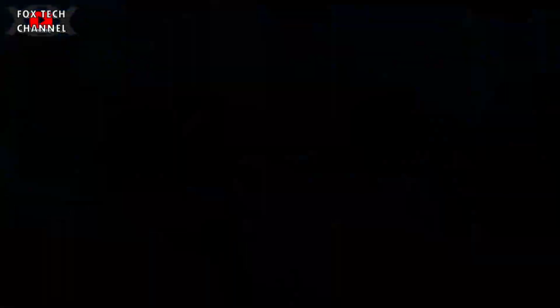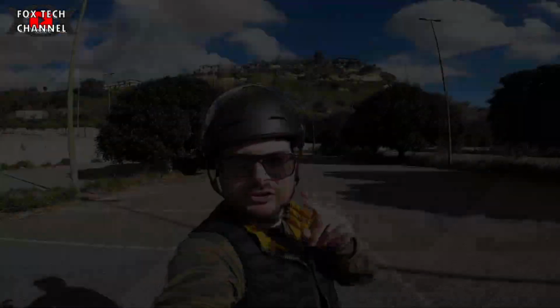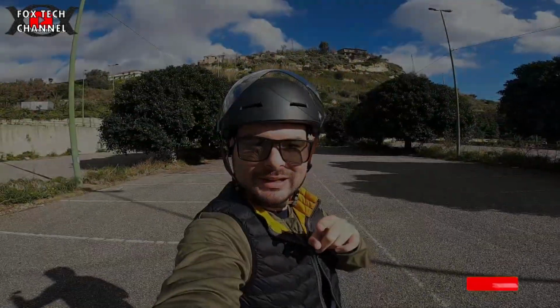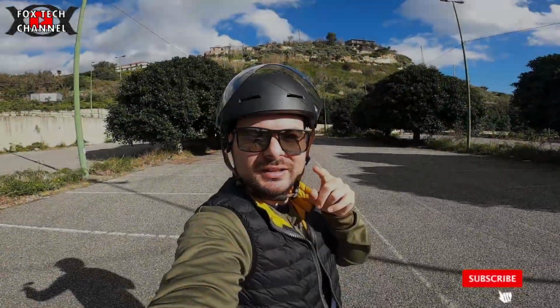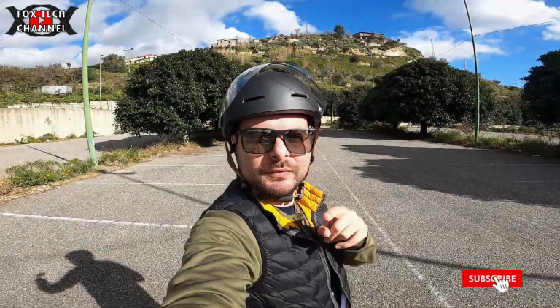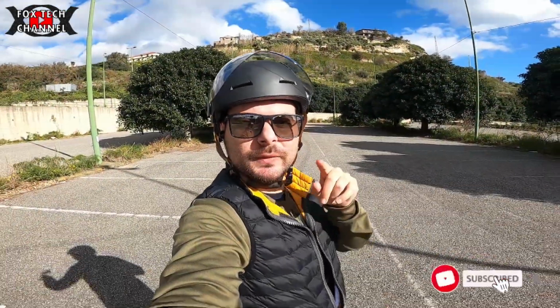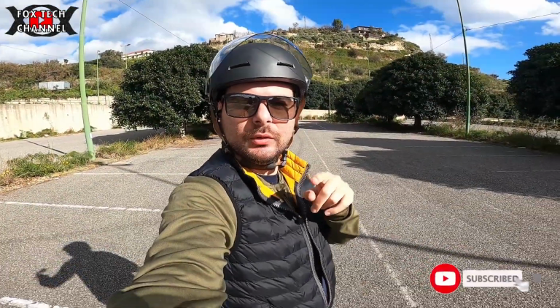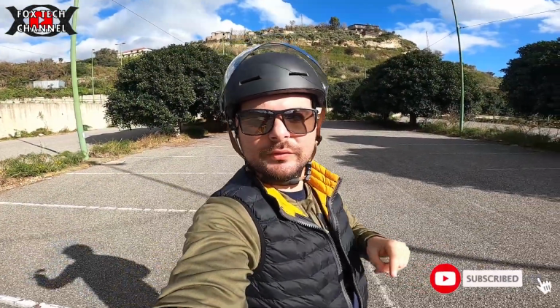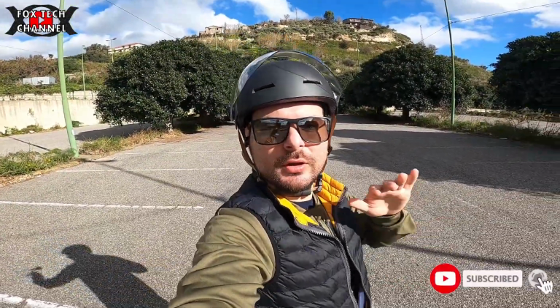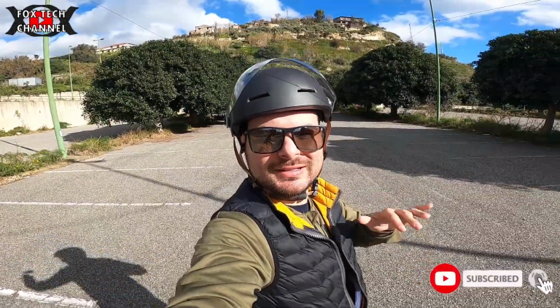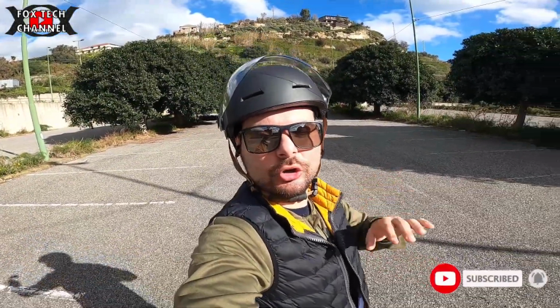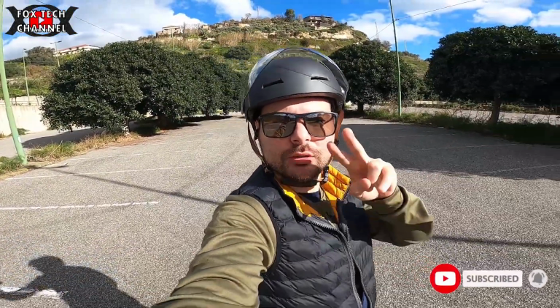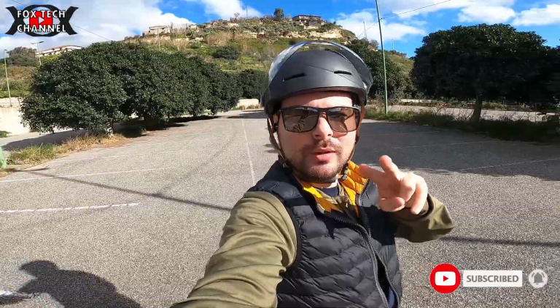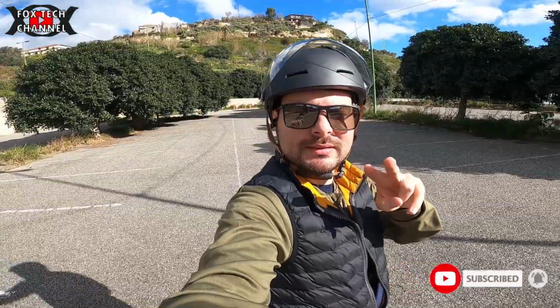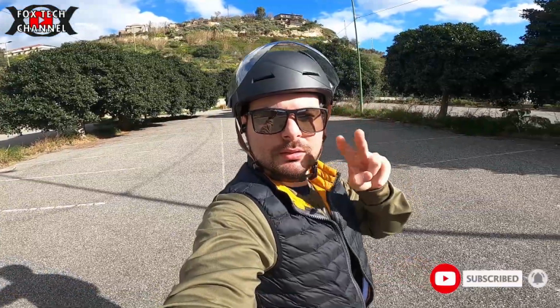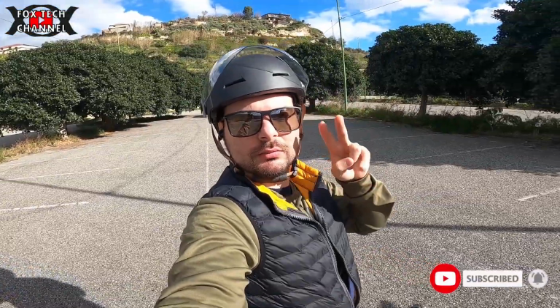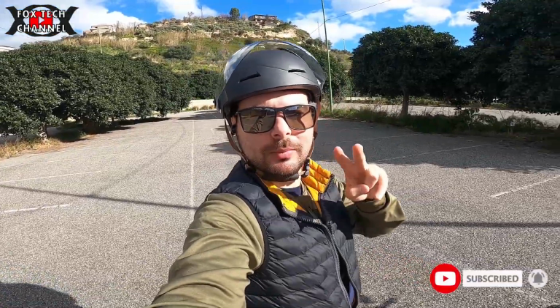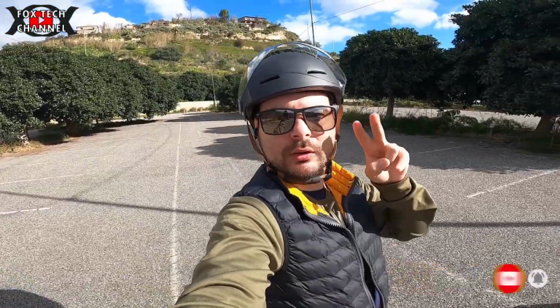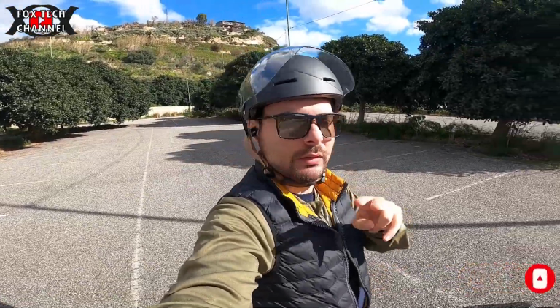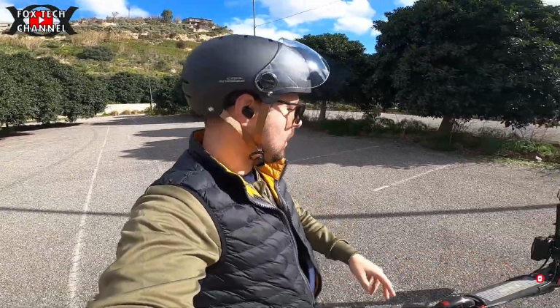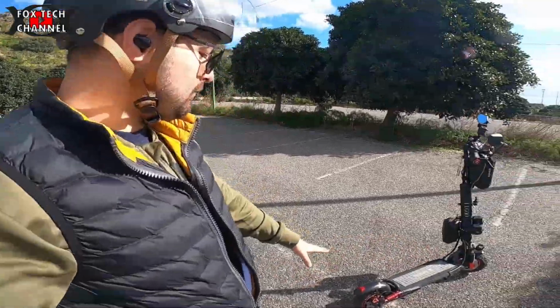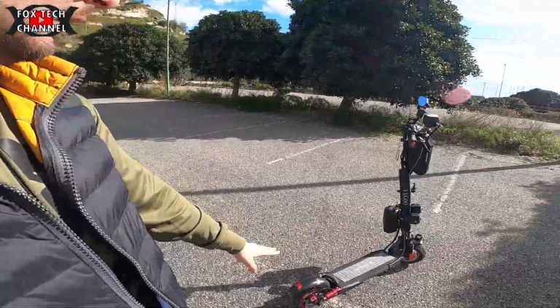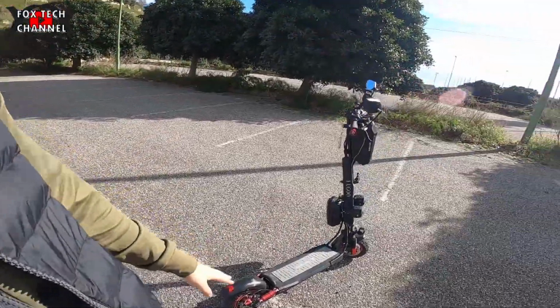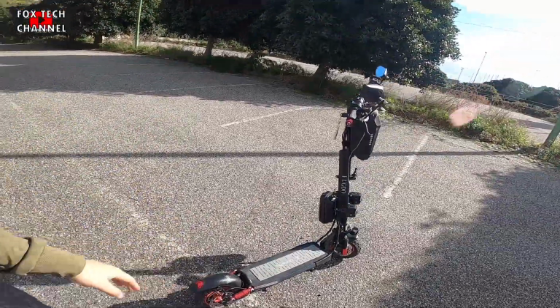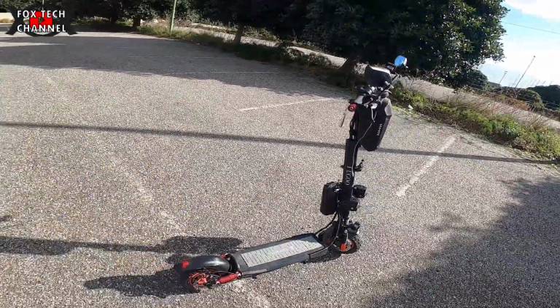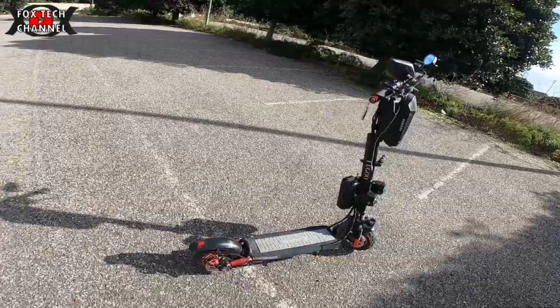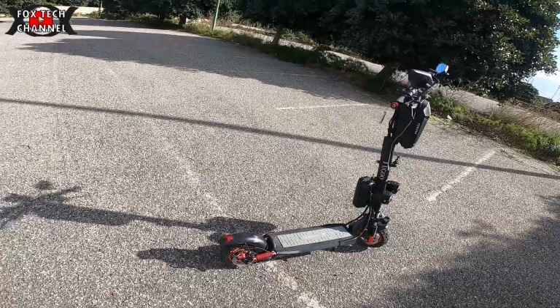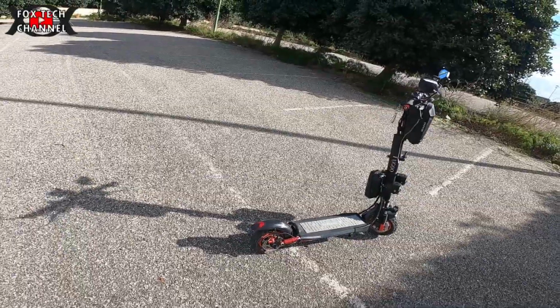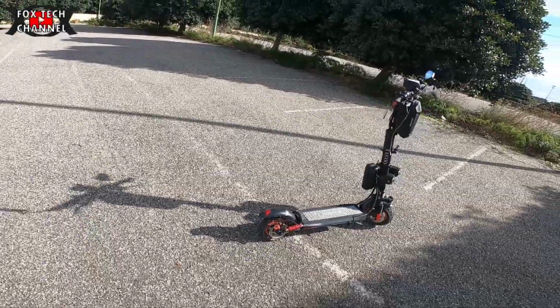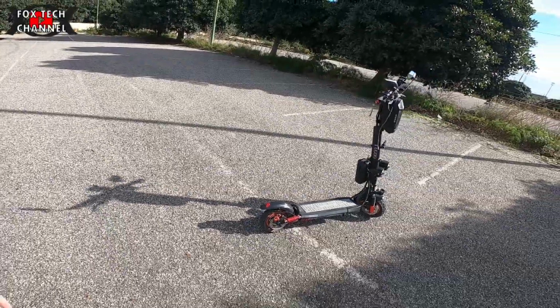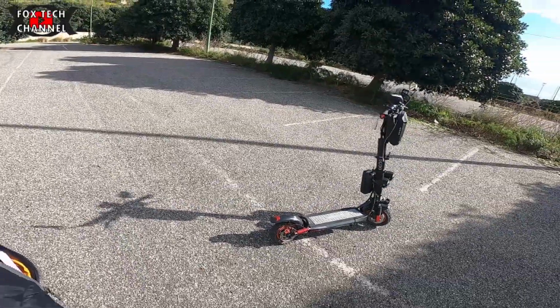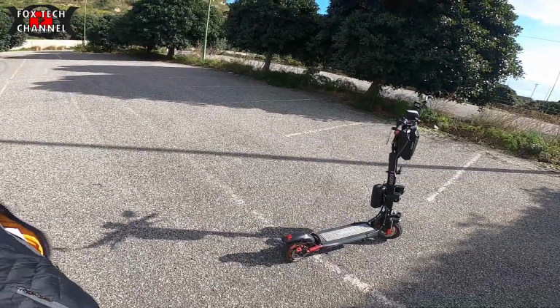Ciao ragazzi e benvenuti in un nuovo video. Oggi due mesi di monopattino elettrico. Il mio nell'effettivo è lui, è il Kirin M4 Pro.